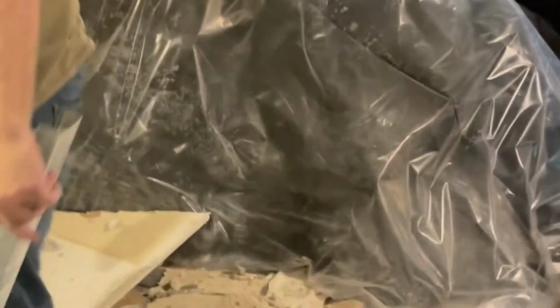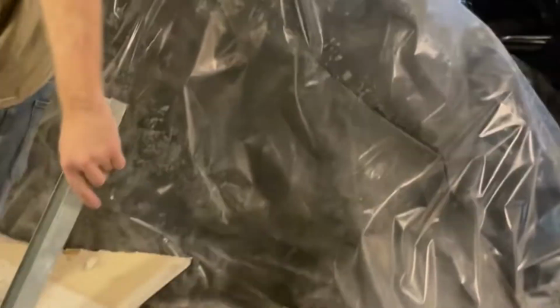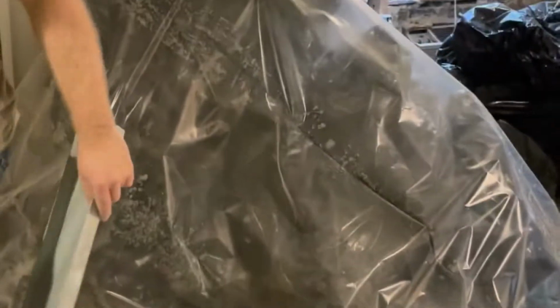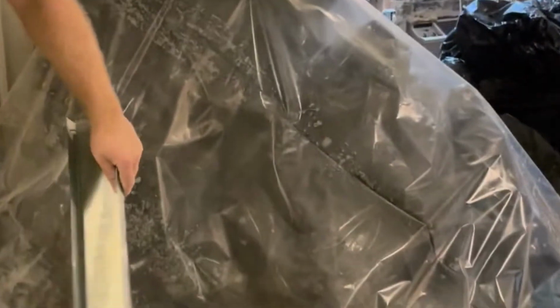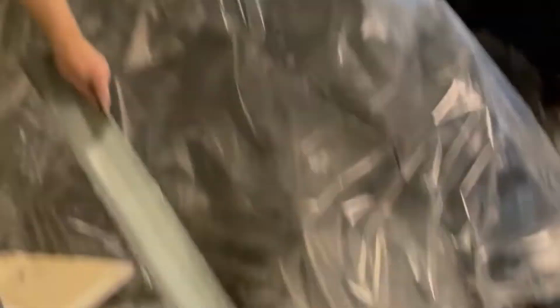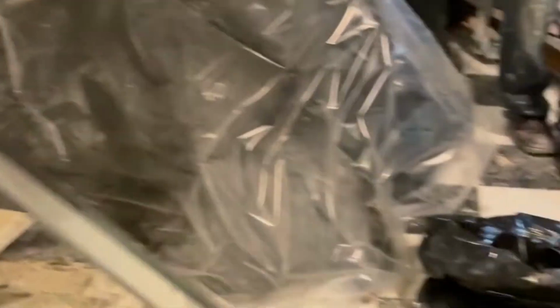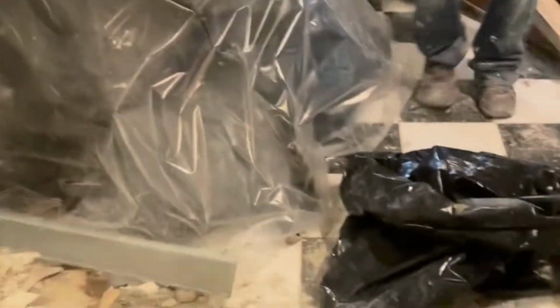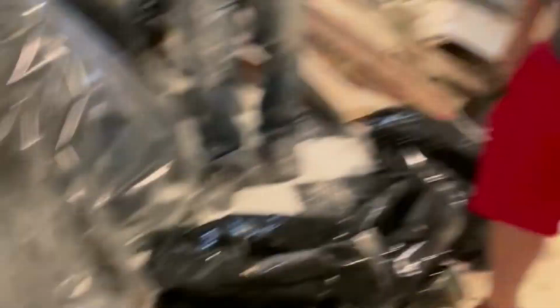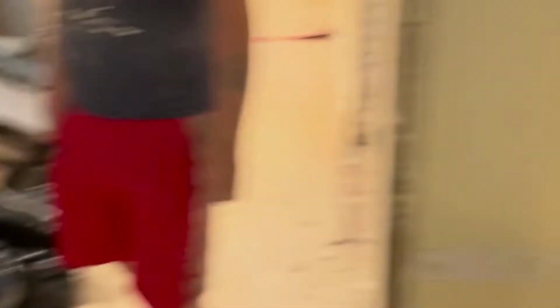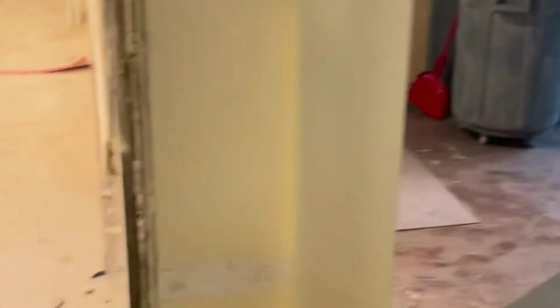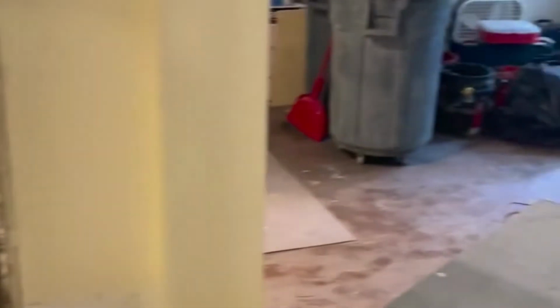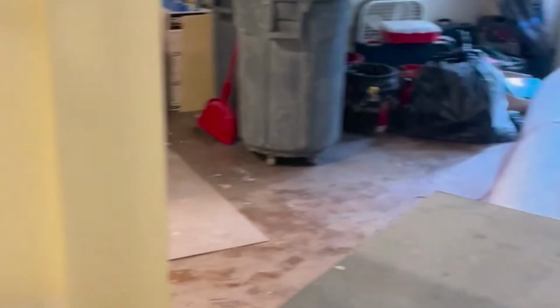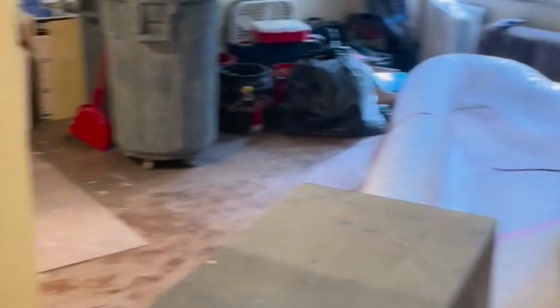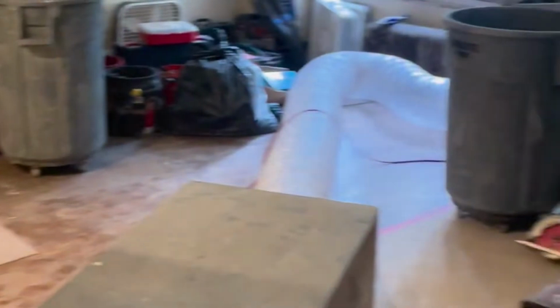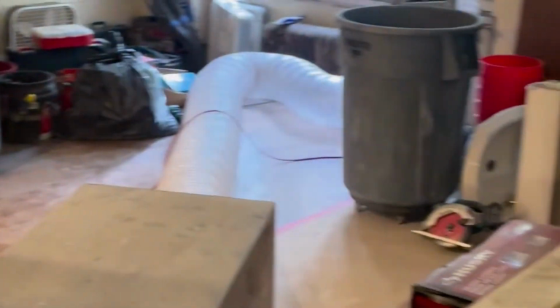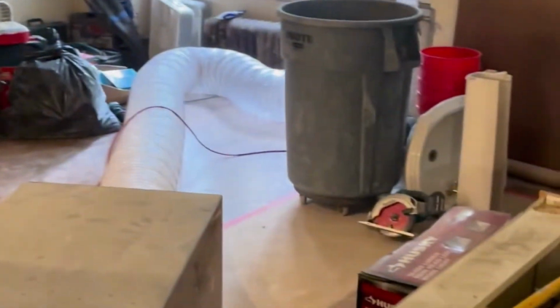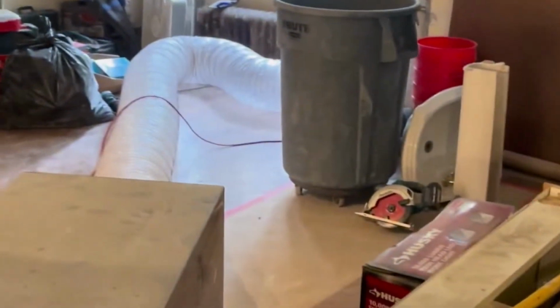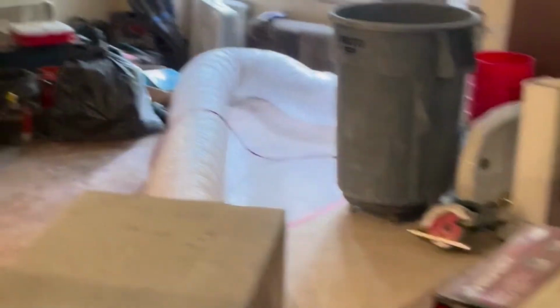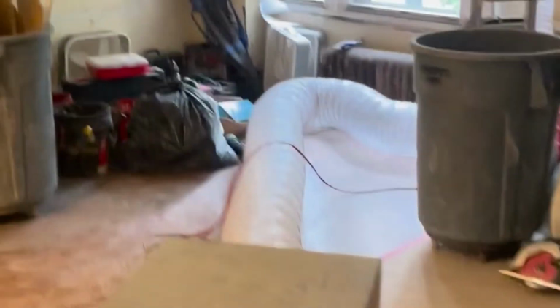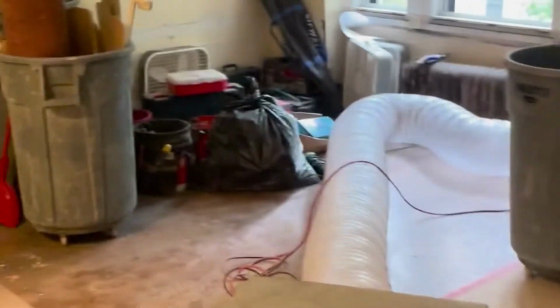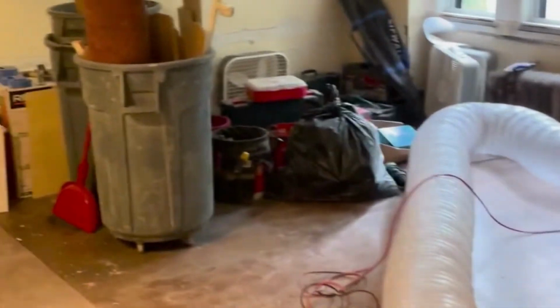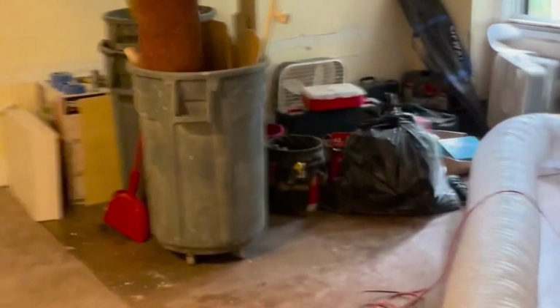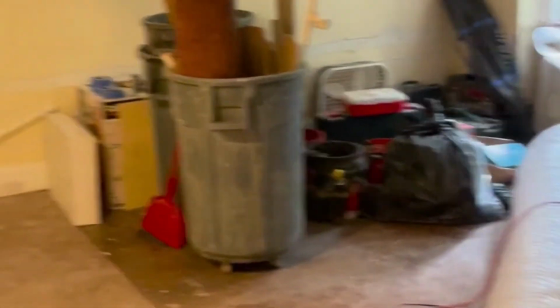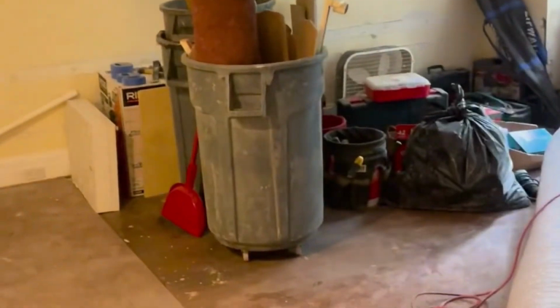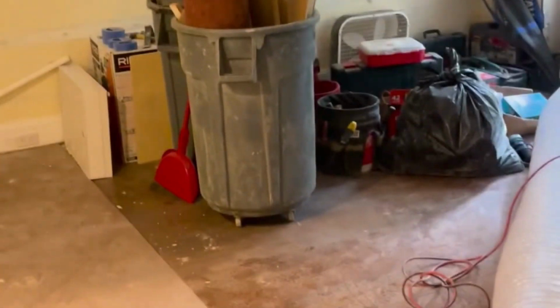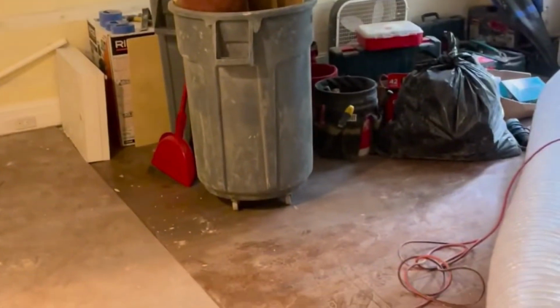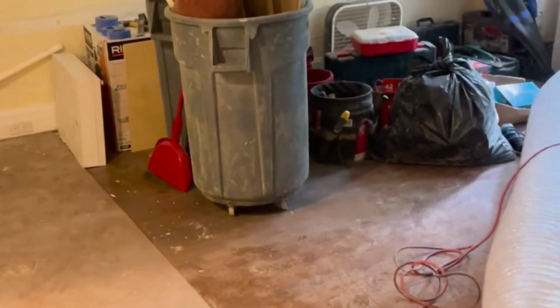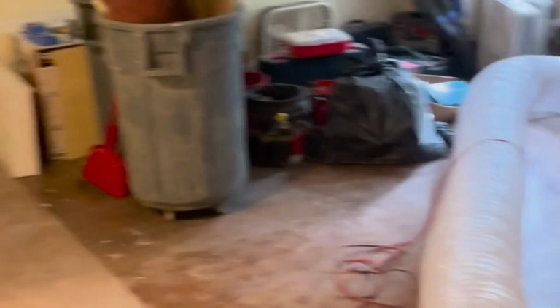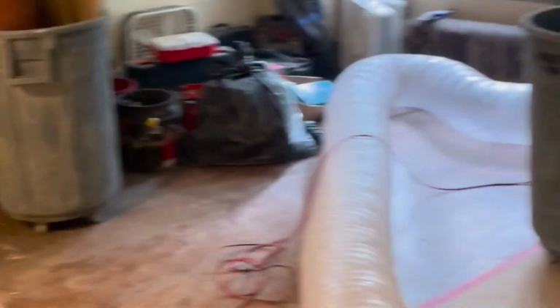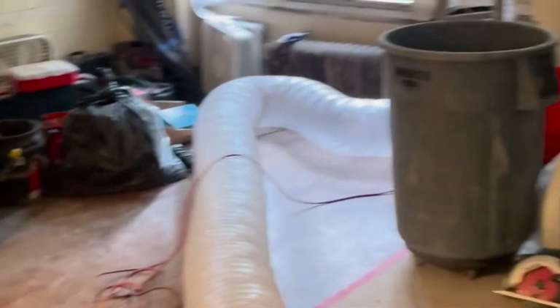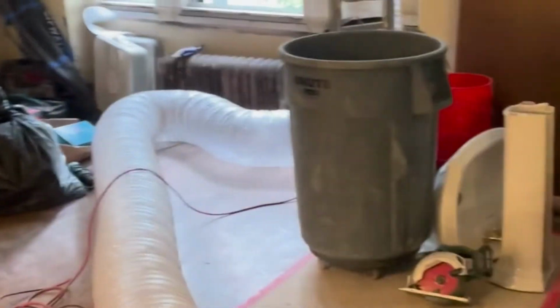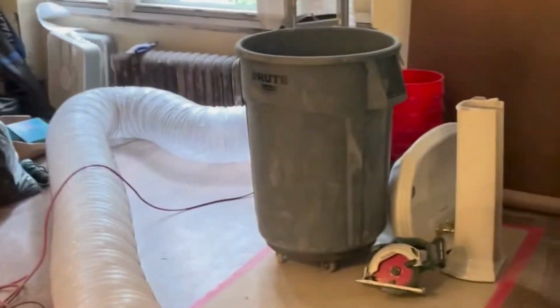We already moved so much junk in here. We took a lot of what was out in this room, and we have our negative air machine.